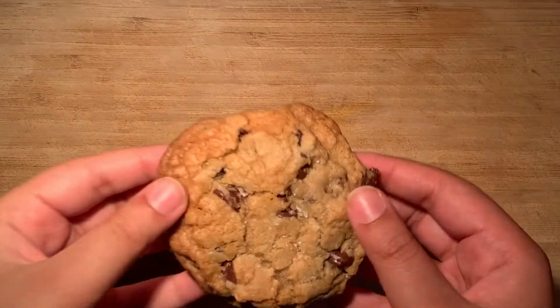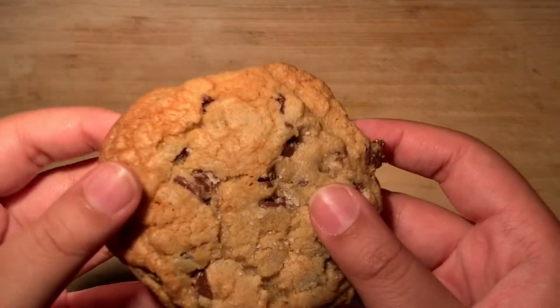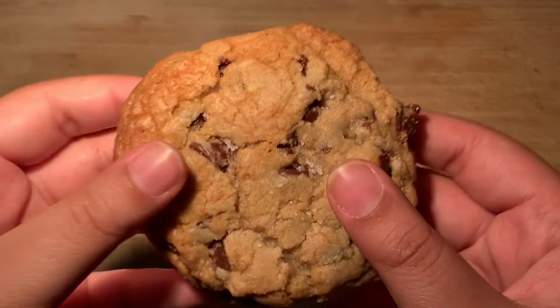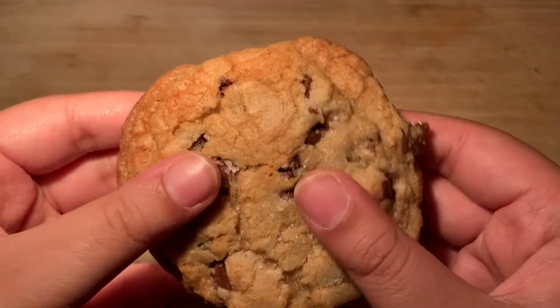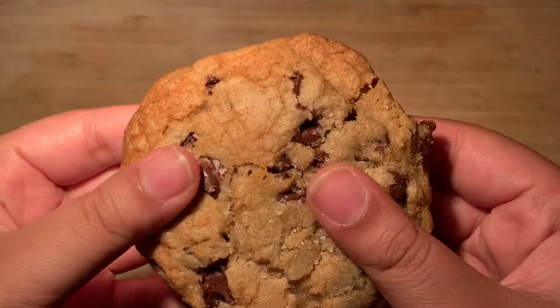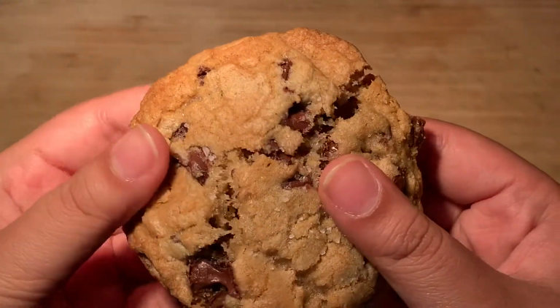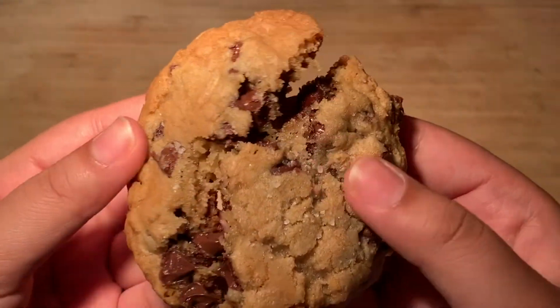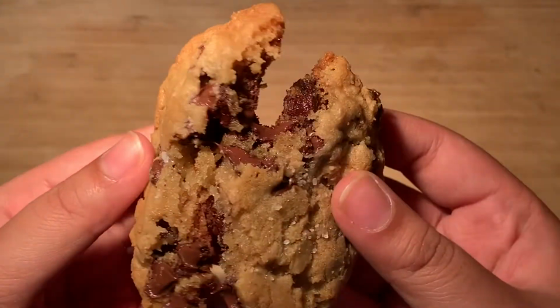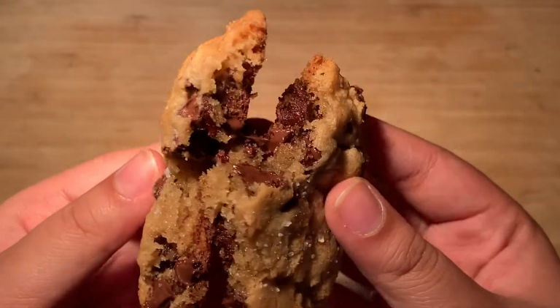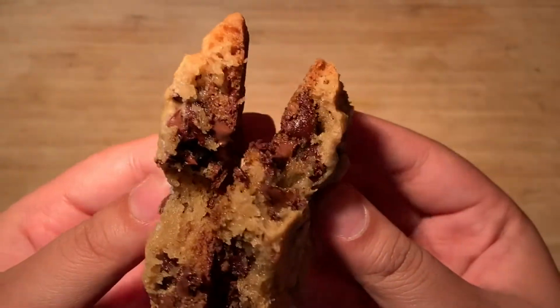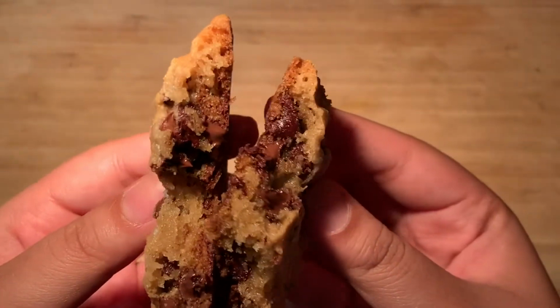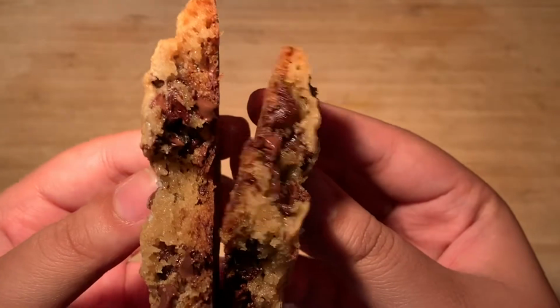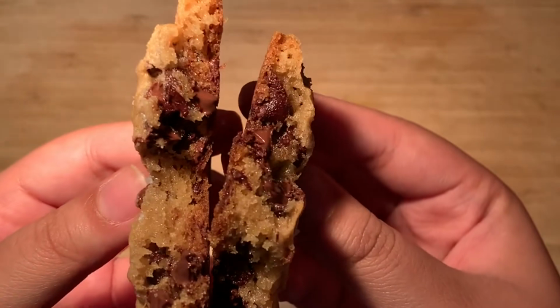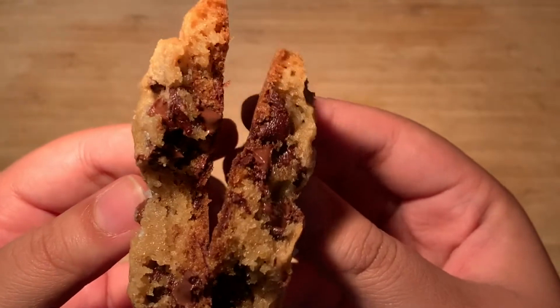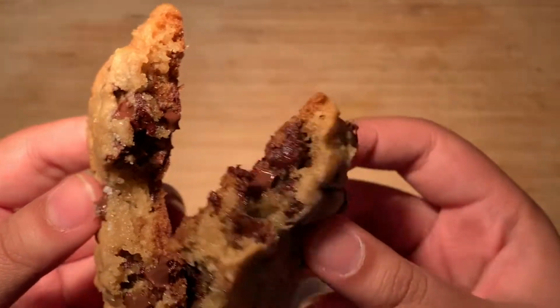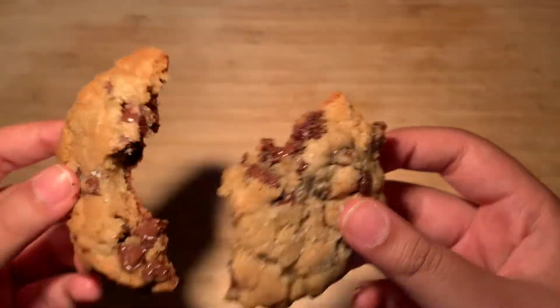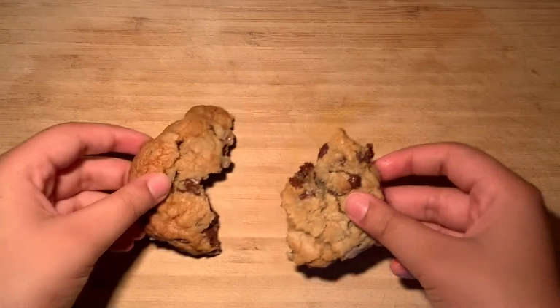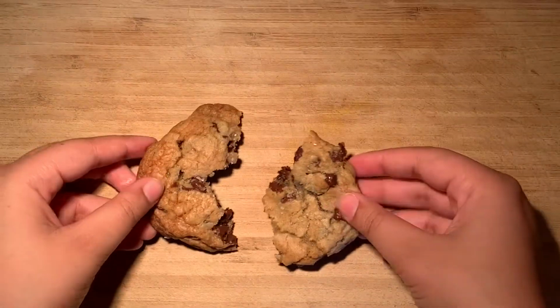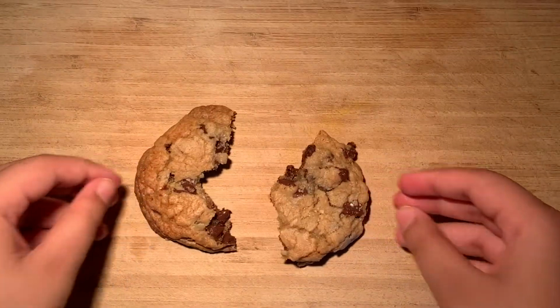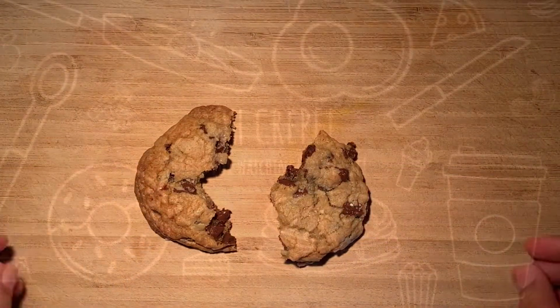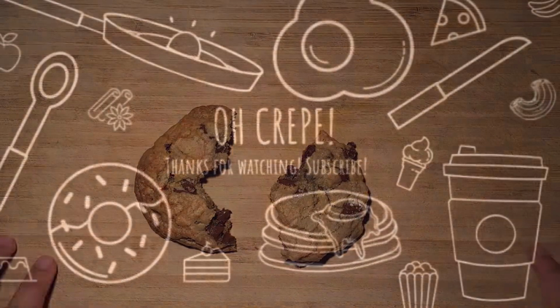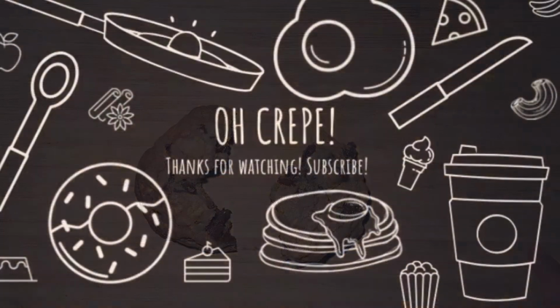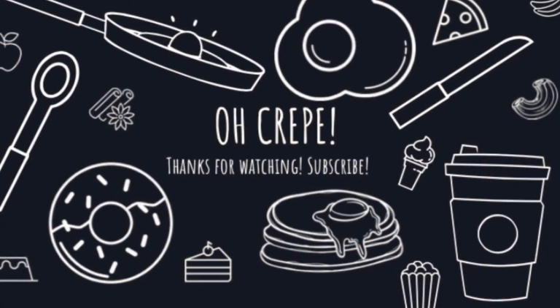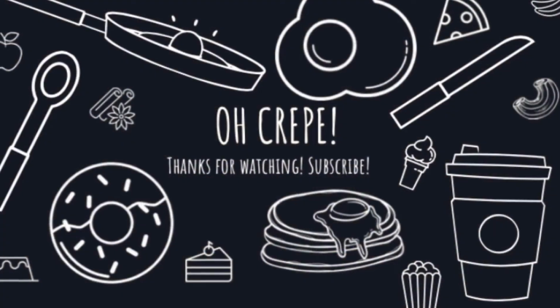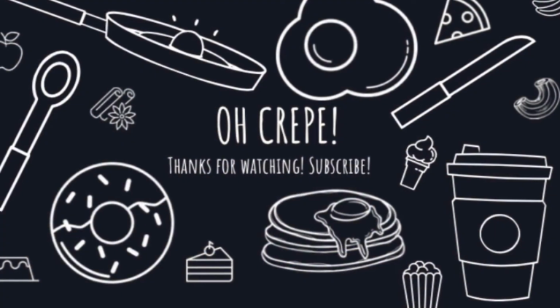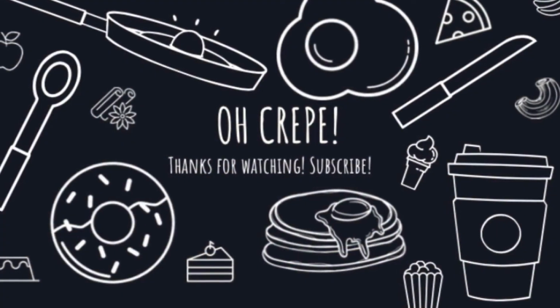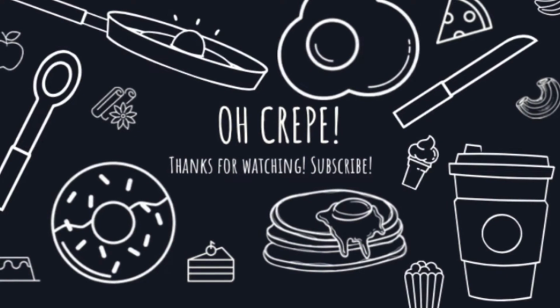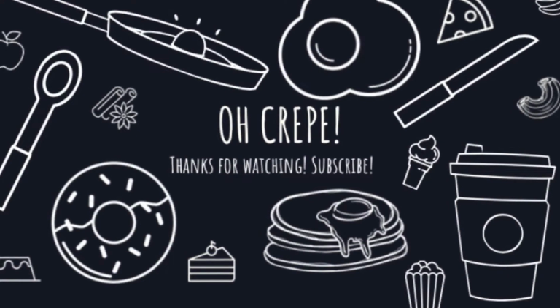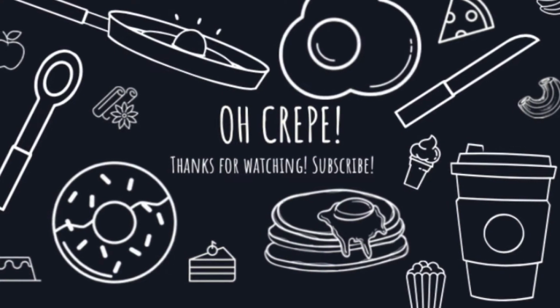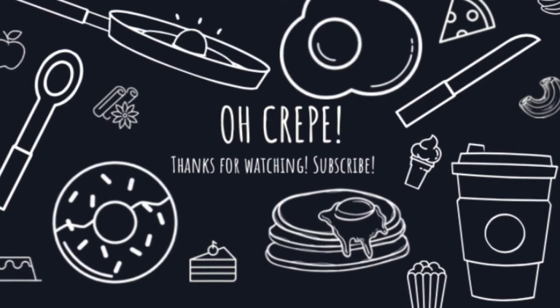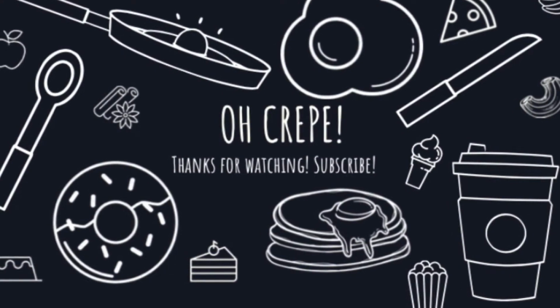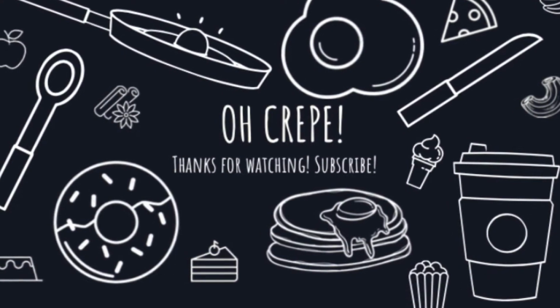That's it for this week's recipe. I hope you guys give it a try — I can tell you that you won't go back to any other recipe after trying these cookies. Stay safe and bye for now!